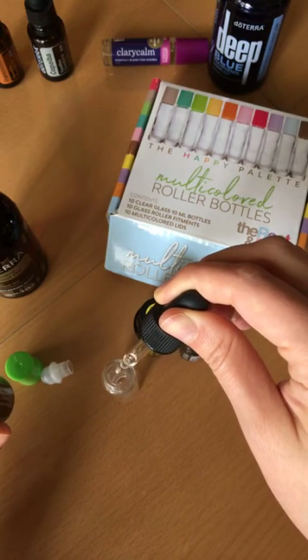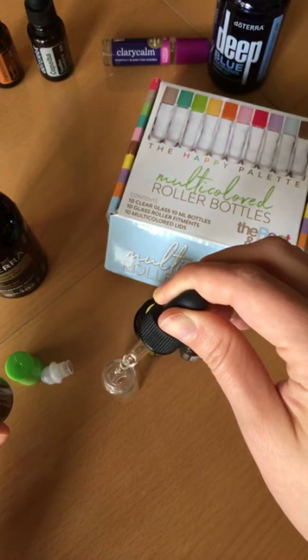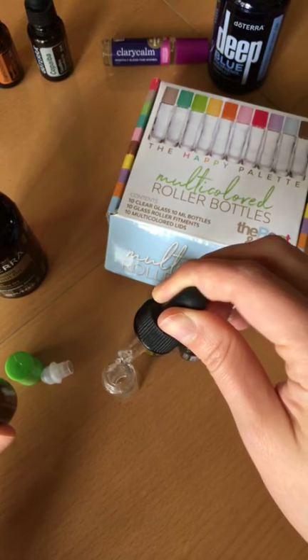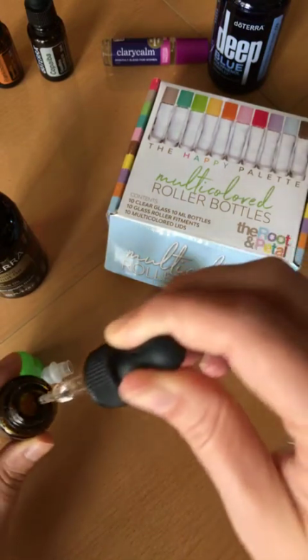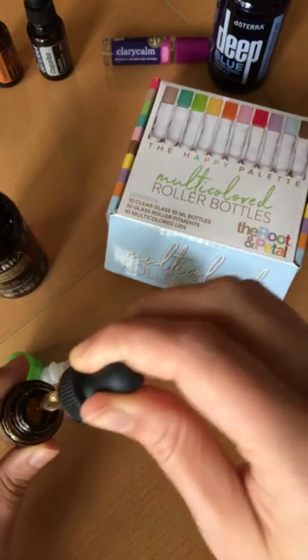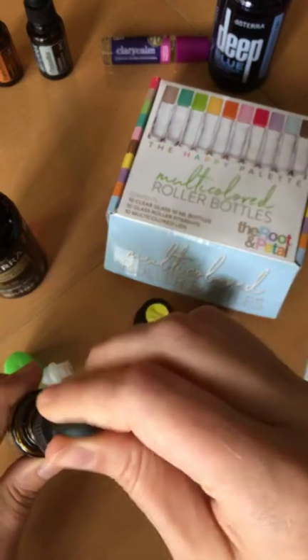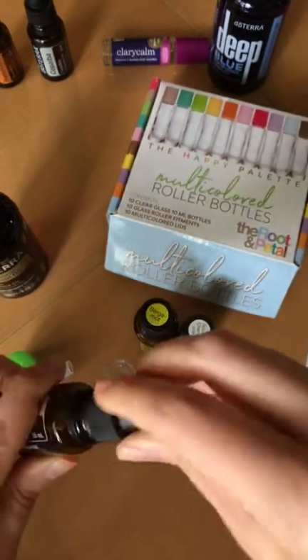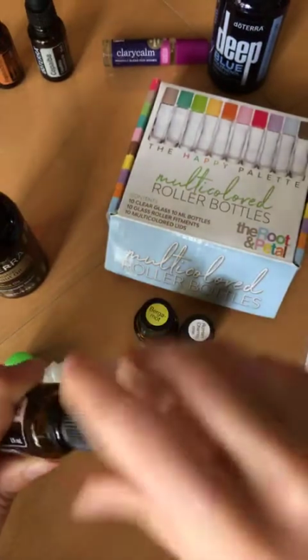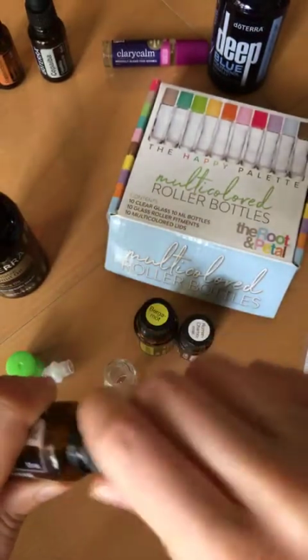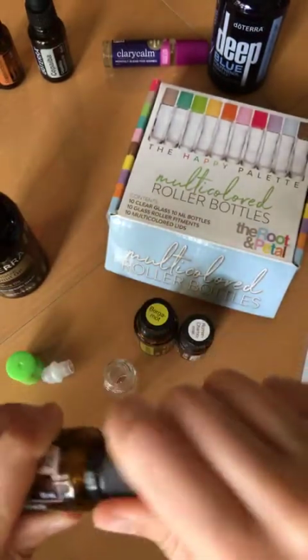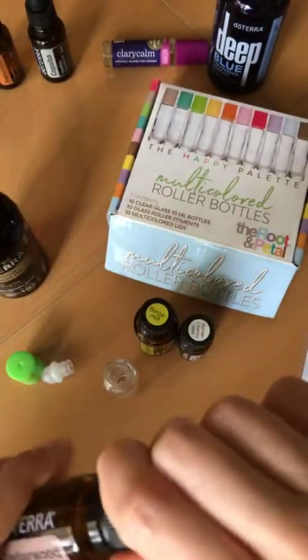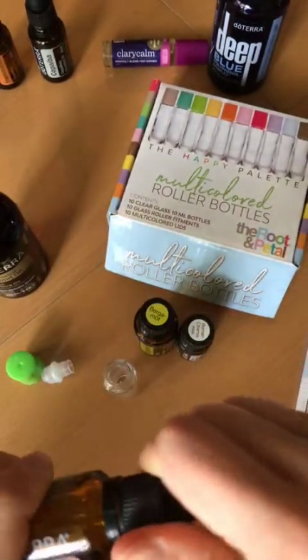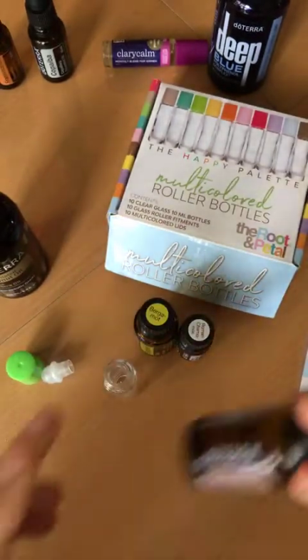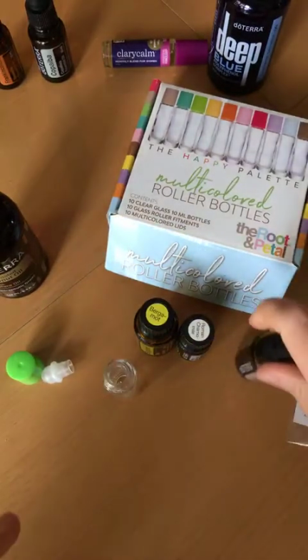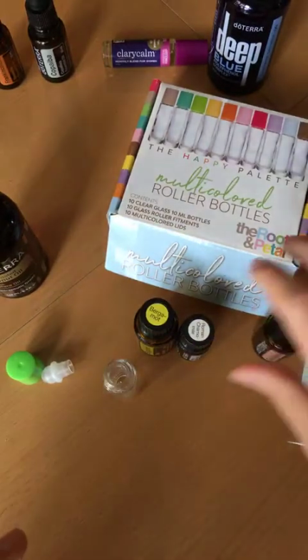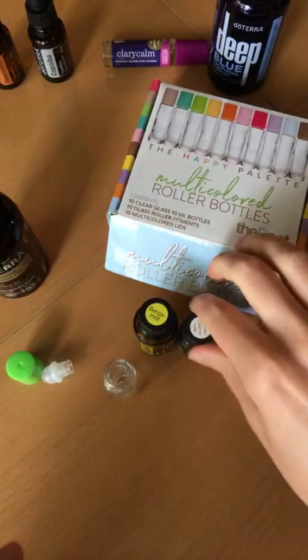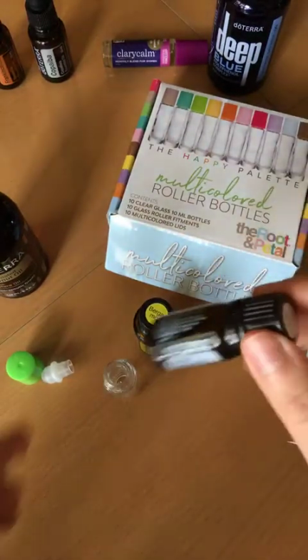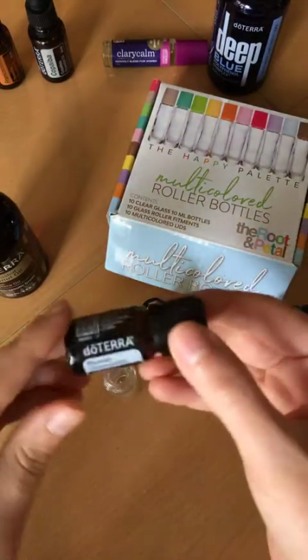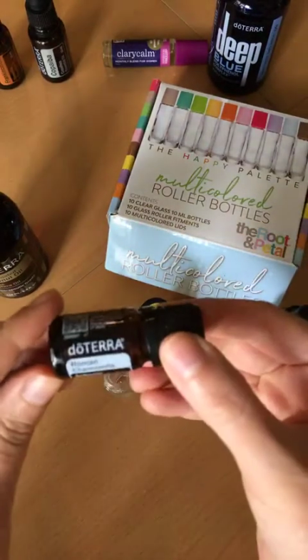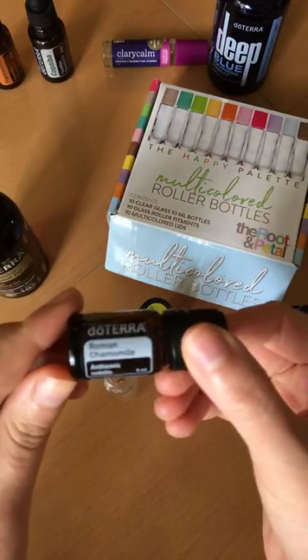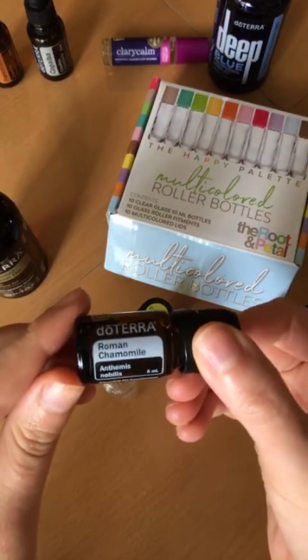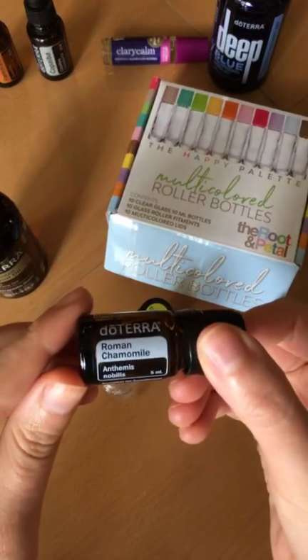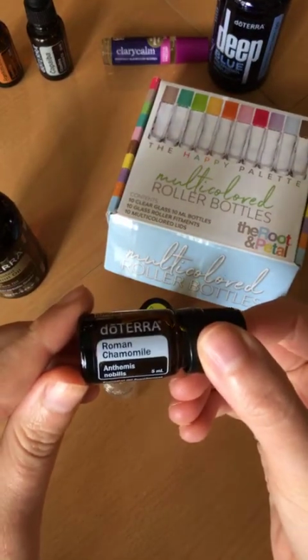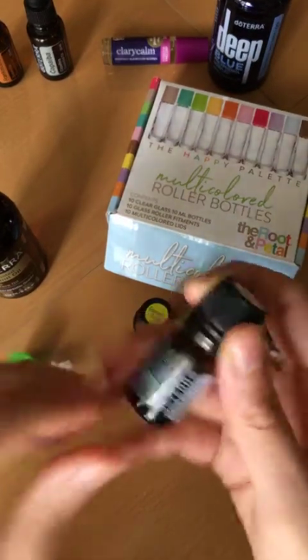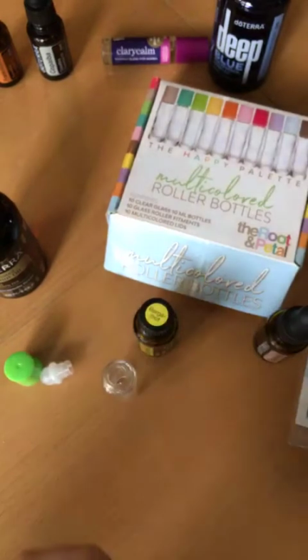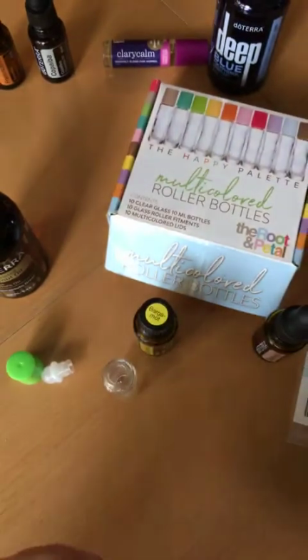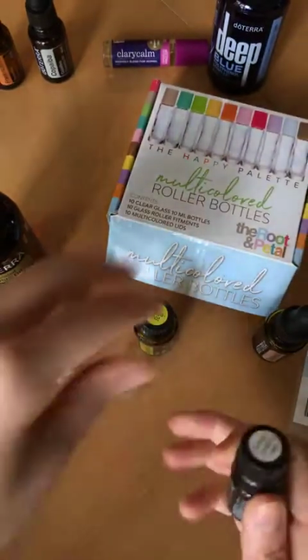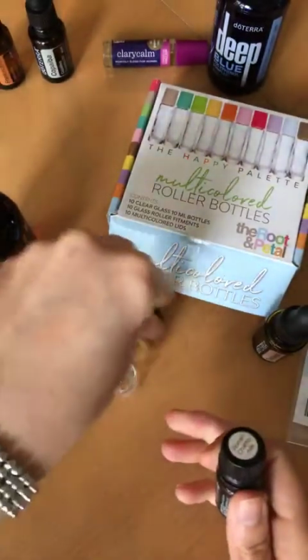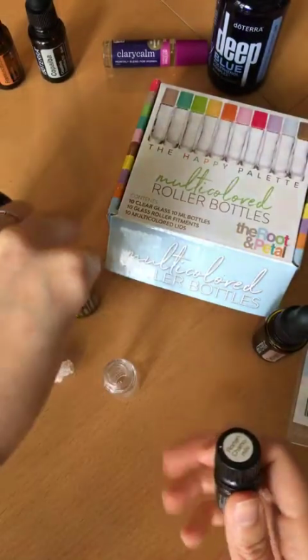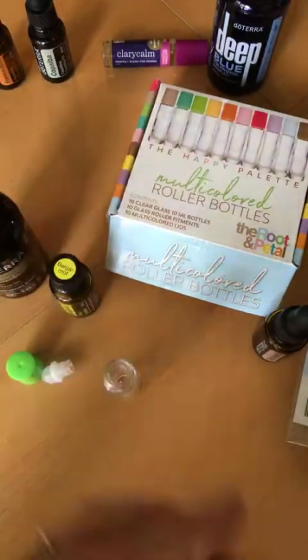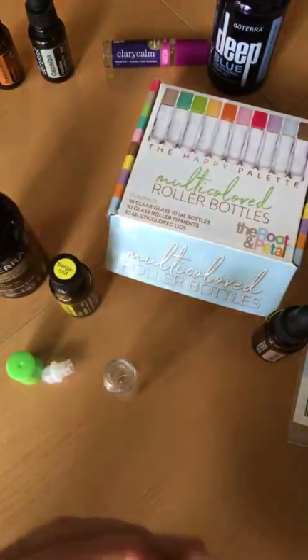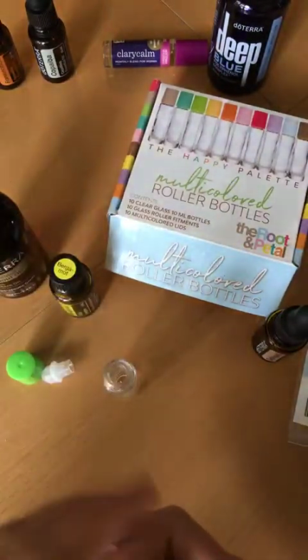Ten drops of our cedarwood added. And now we're going to do 10 drops of our Roman chamomile — I'll add that in here.